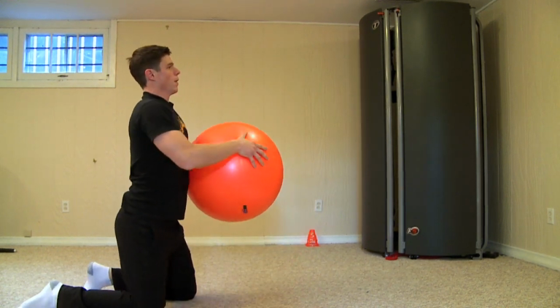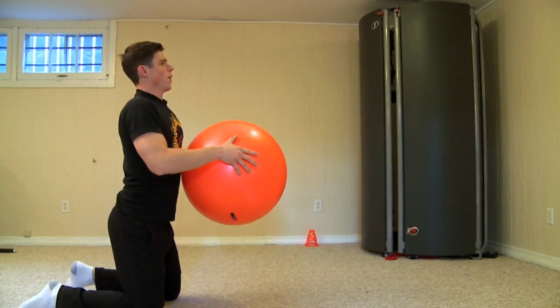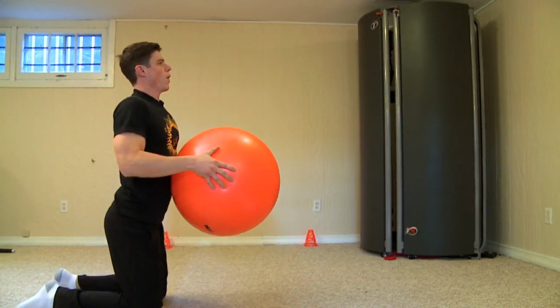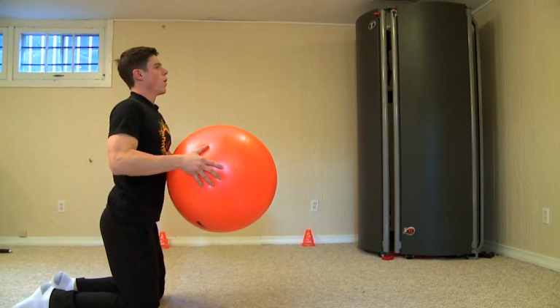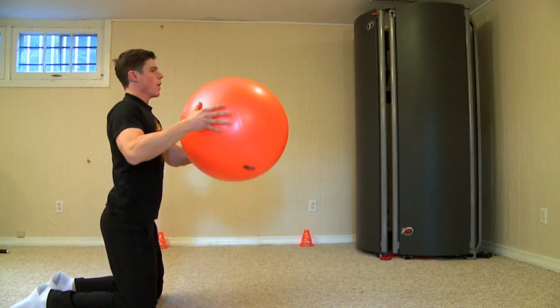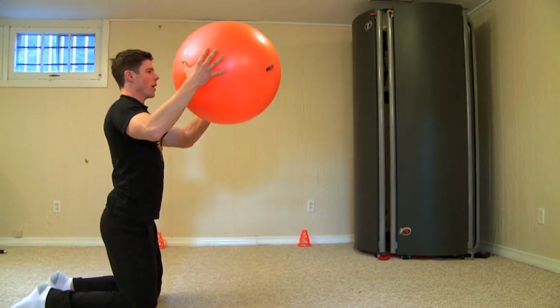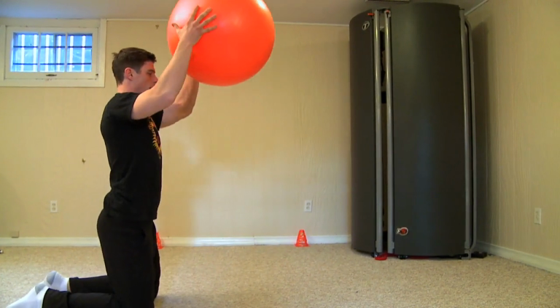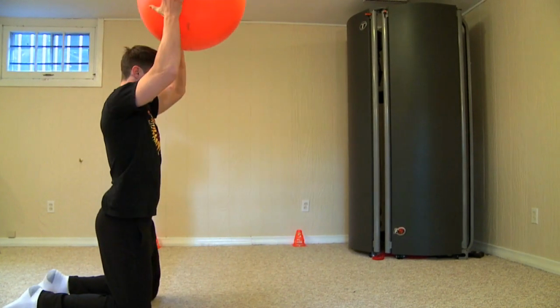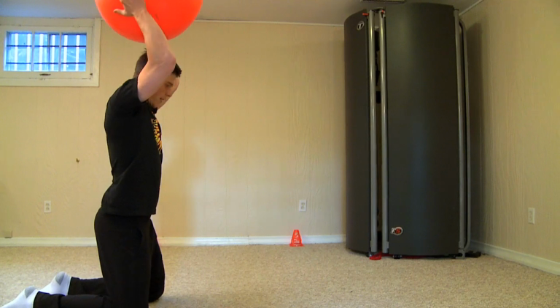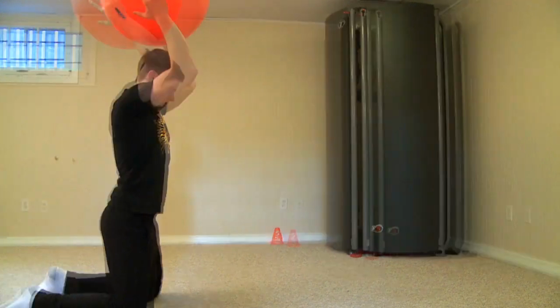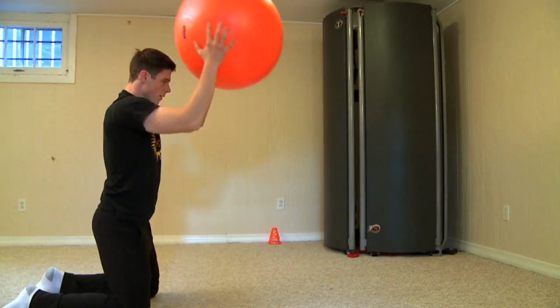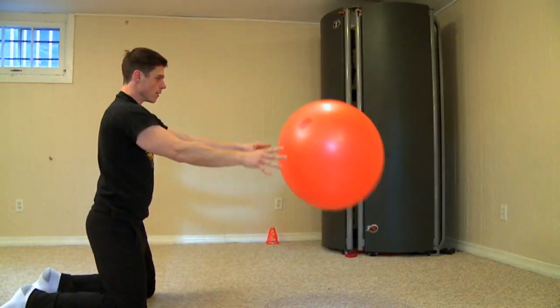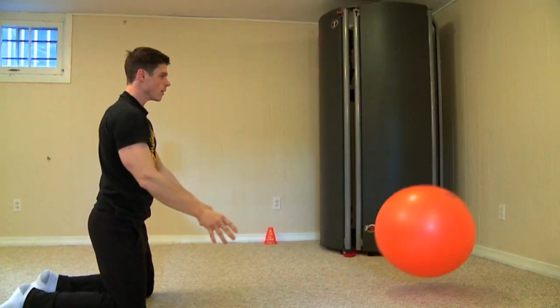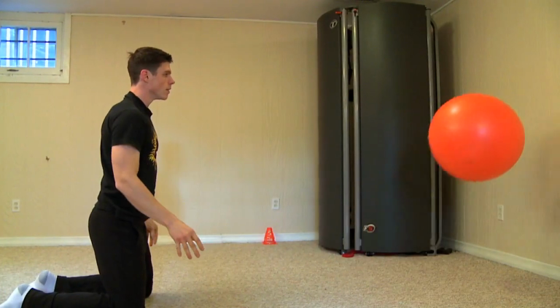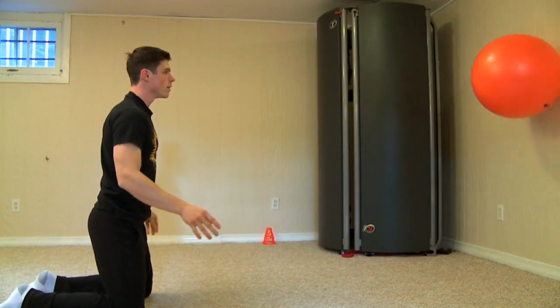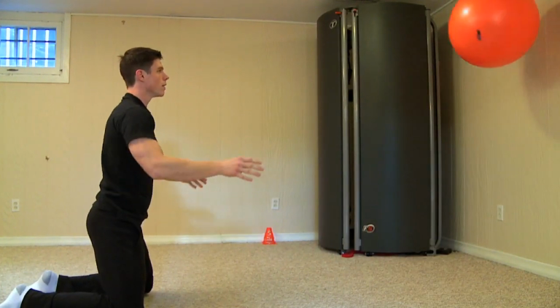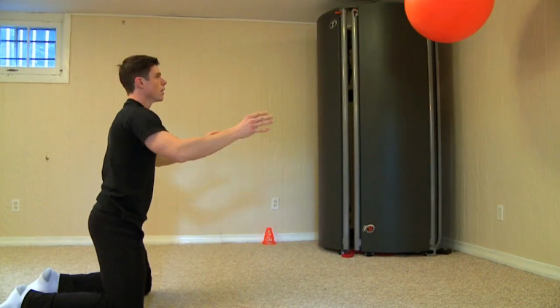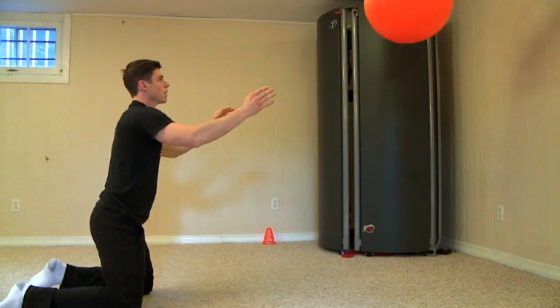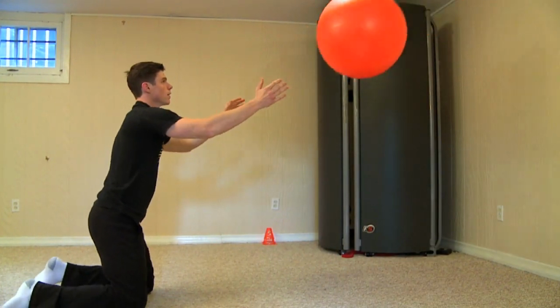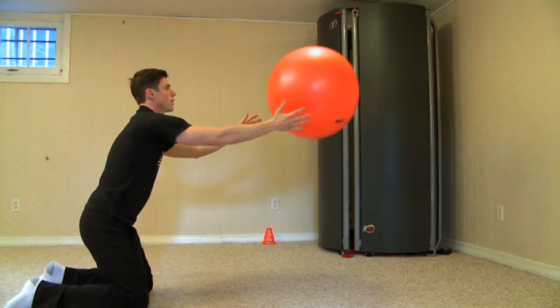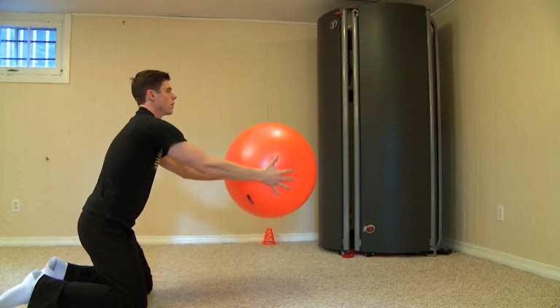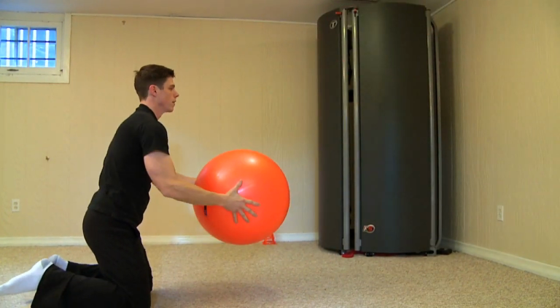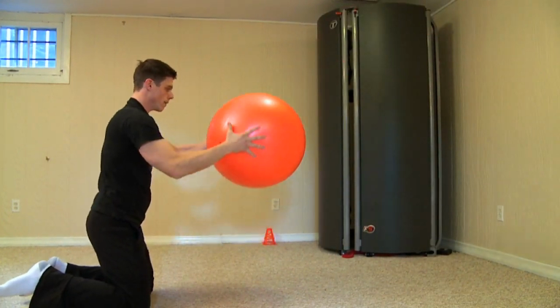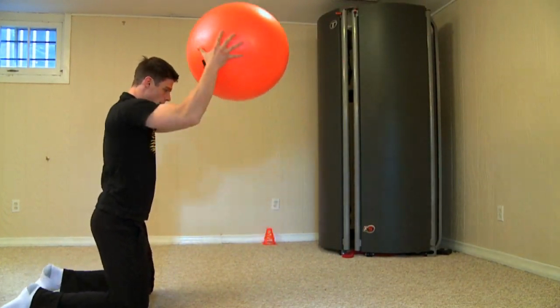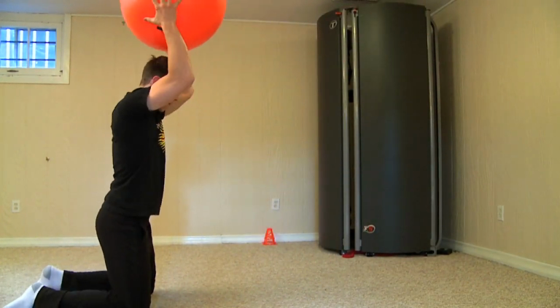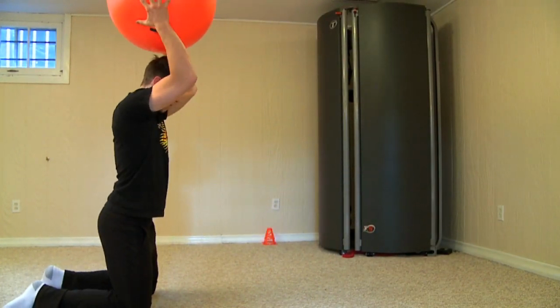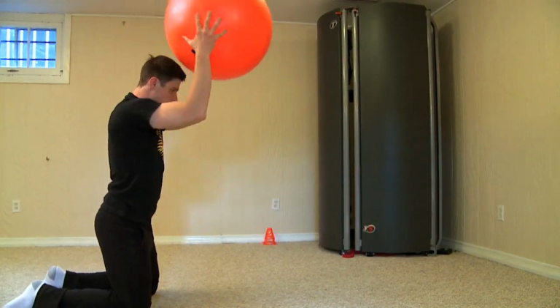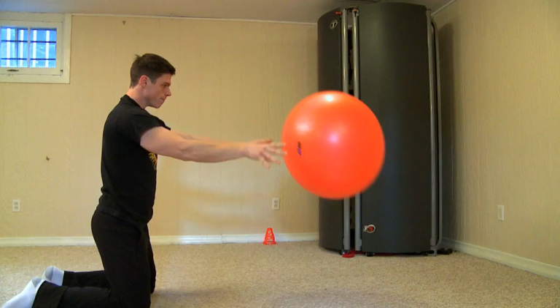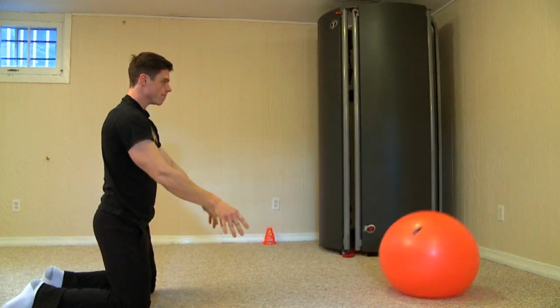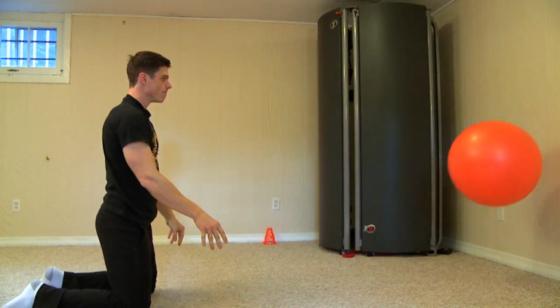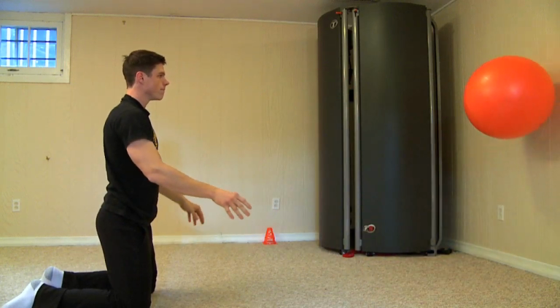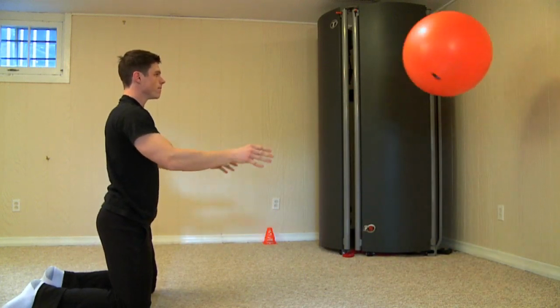After that we're going to continue with the warm up. We're going to do overhead presses. Basically what you're doing is you're pressing over your head, hitting the ground and hitting the wall.